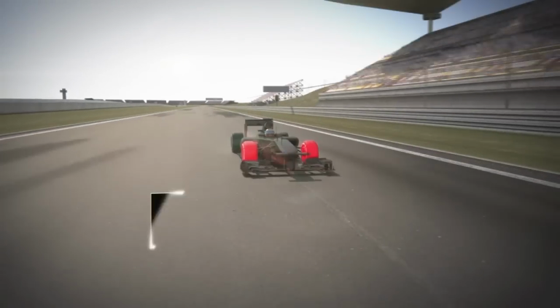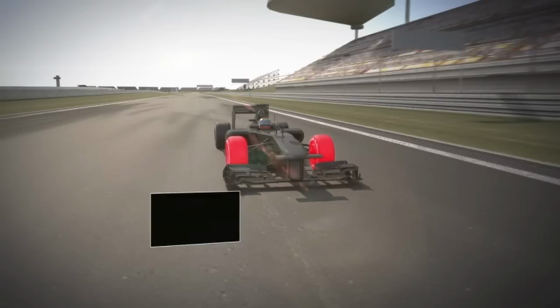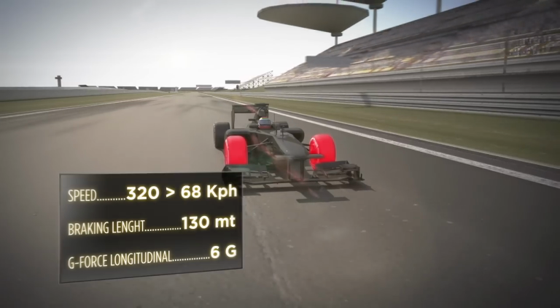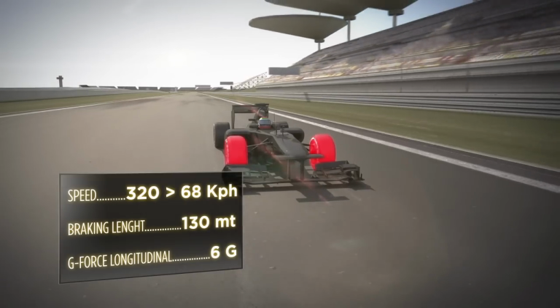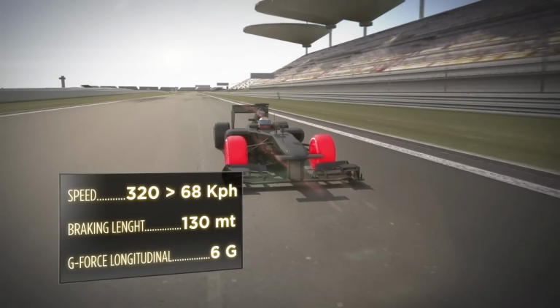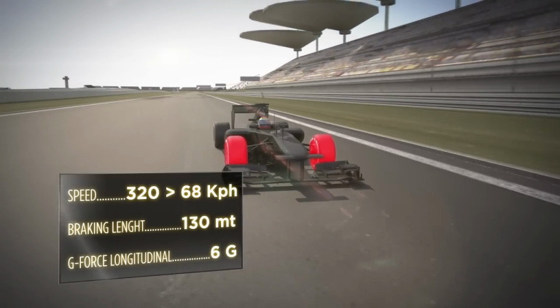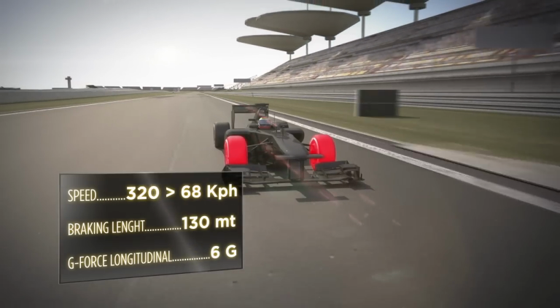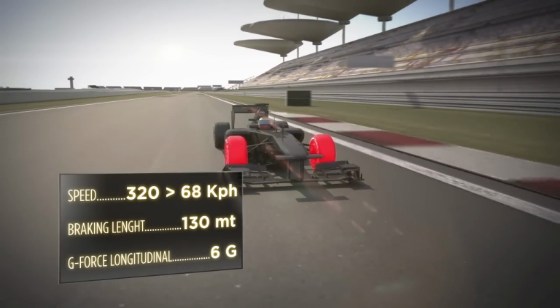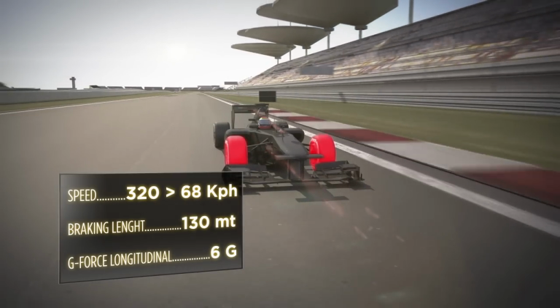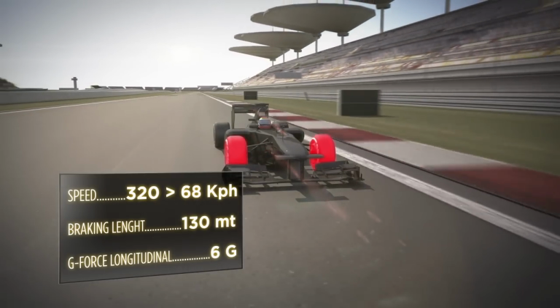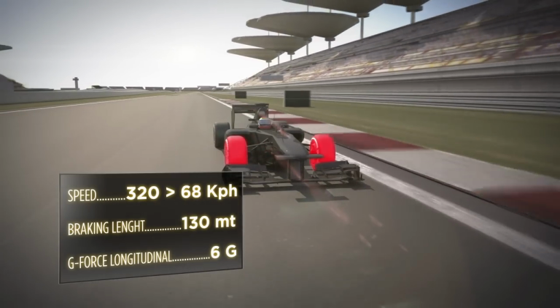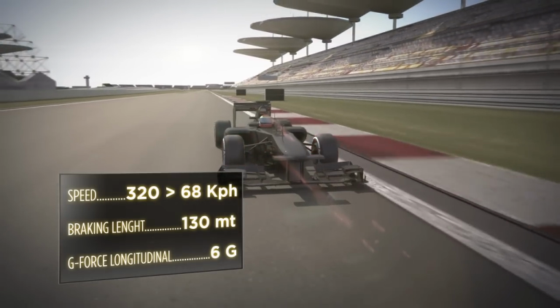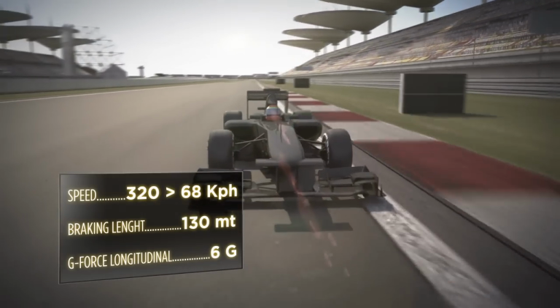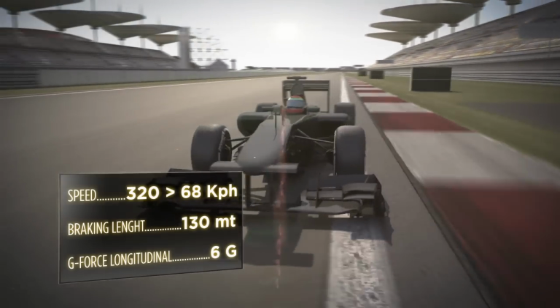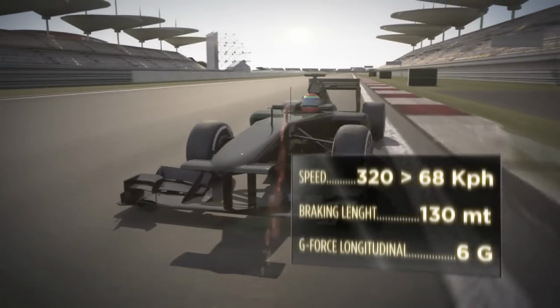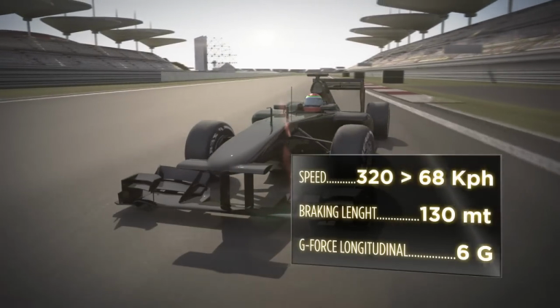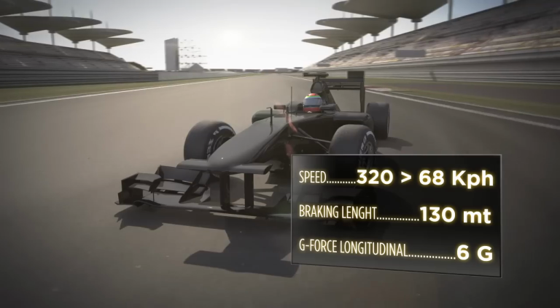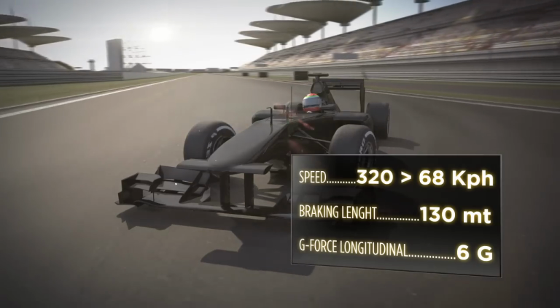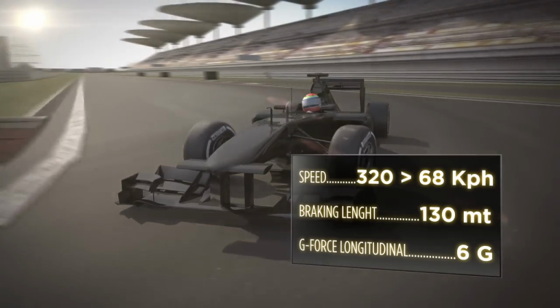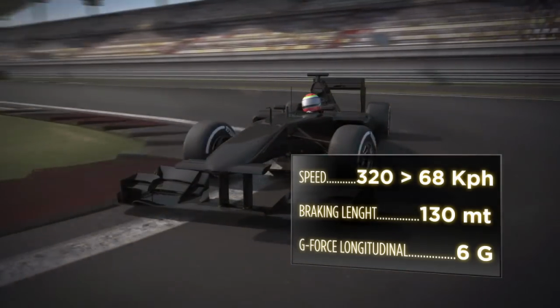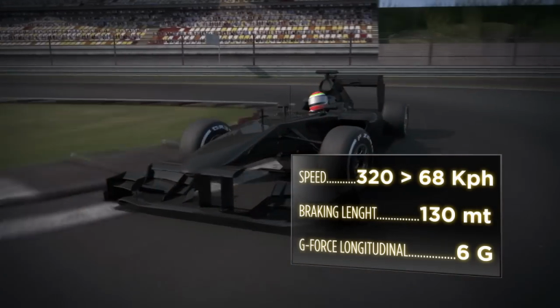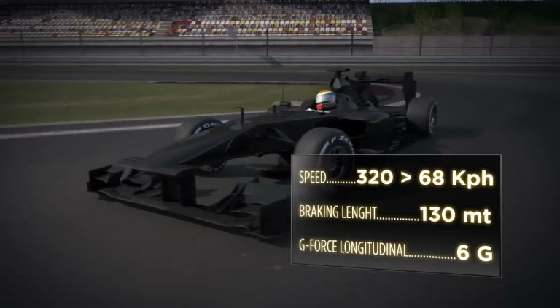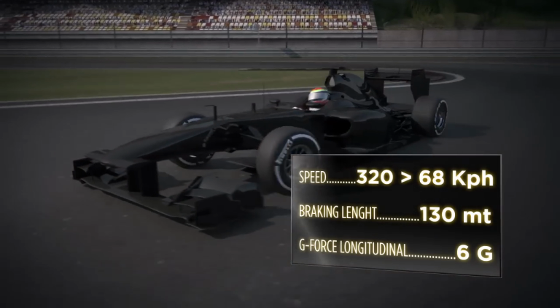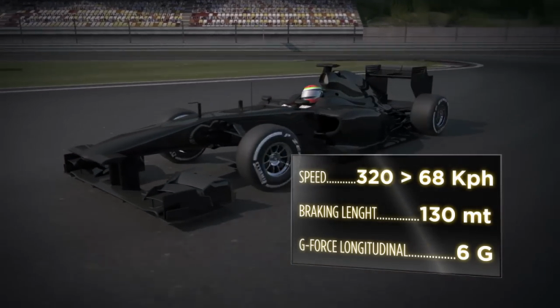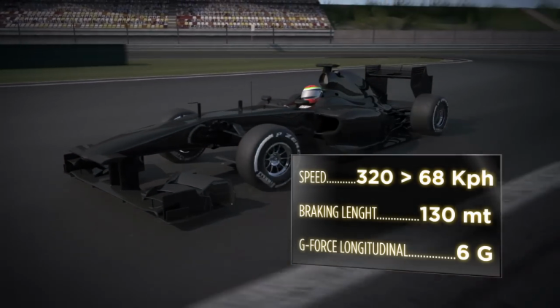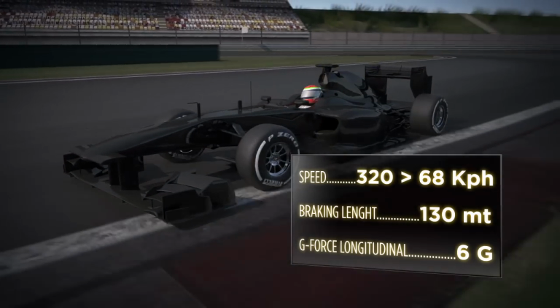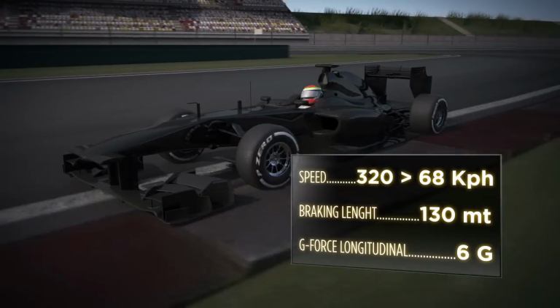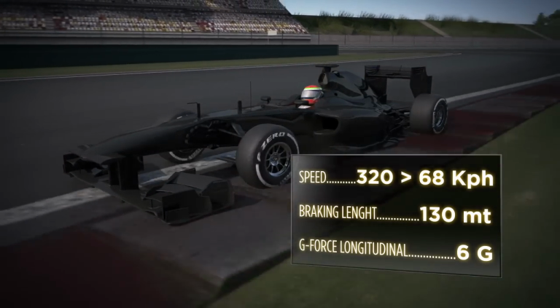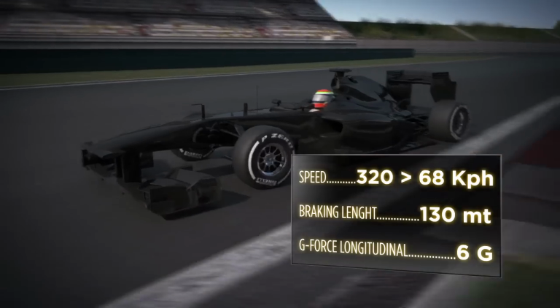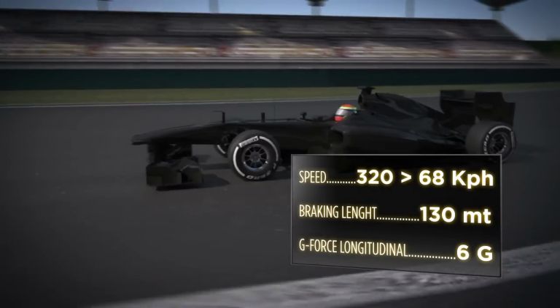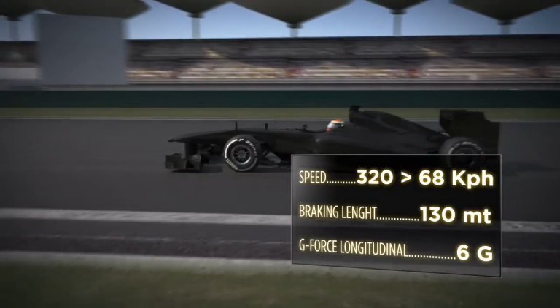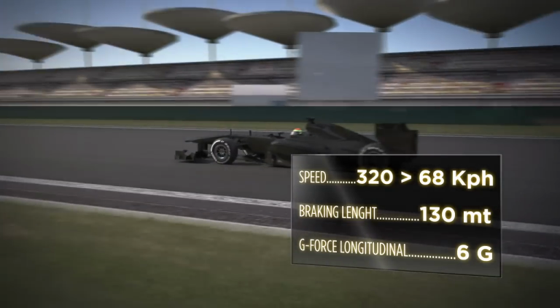The main straight leads into the braking area for Turn 14. The cars go from 320 to 68 kph in less than 130 metres. This 6G deceleration is one of the most demanding of the entire year, which generates extreme force on every area of the tyre.